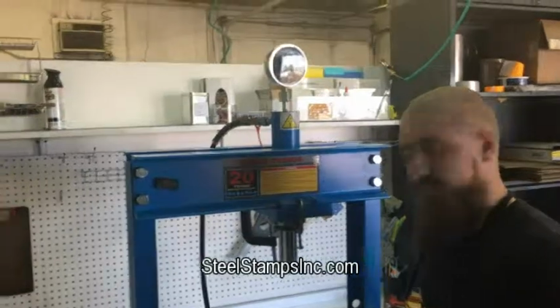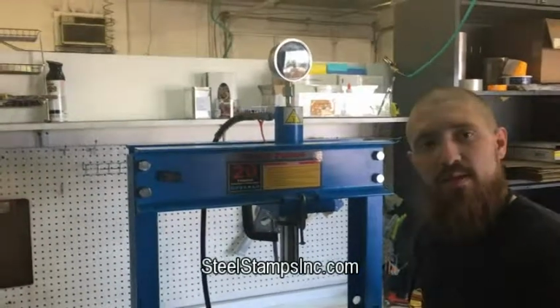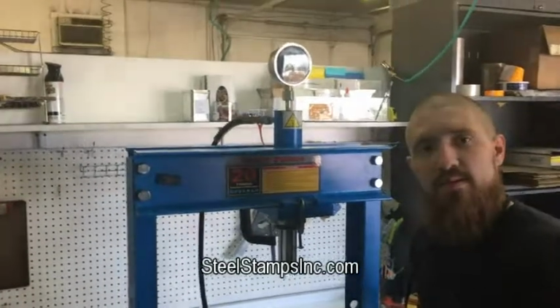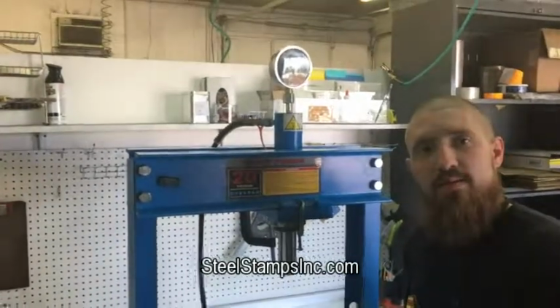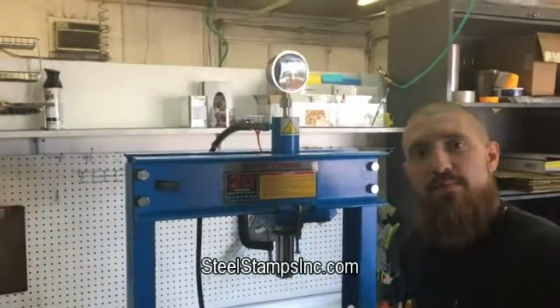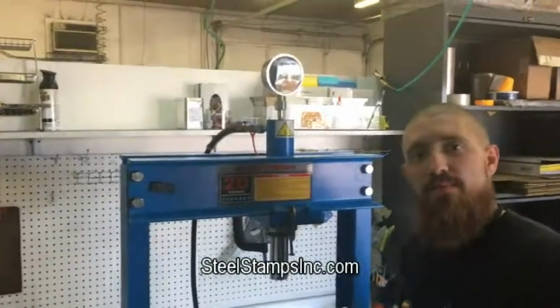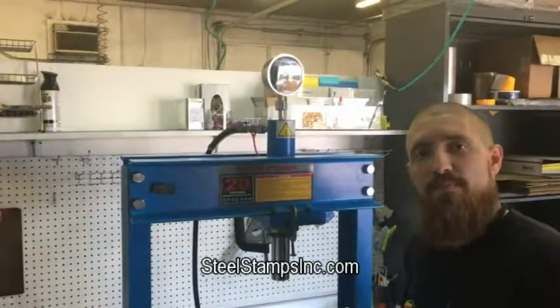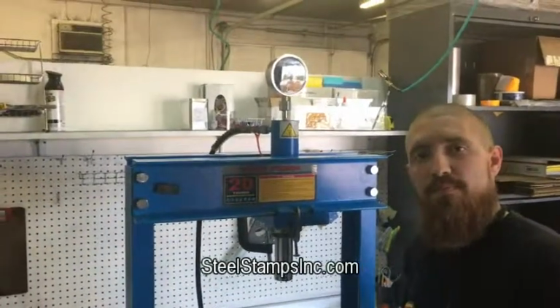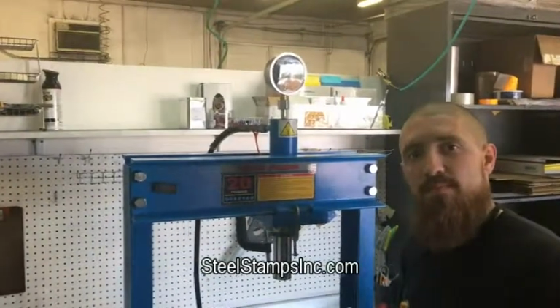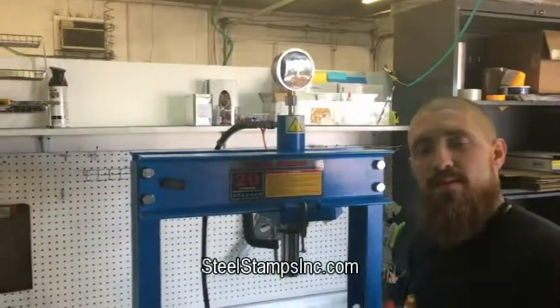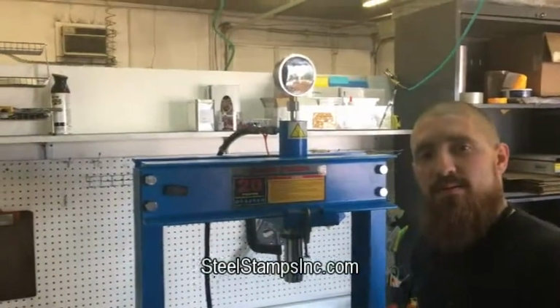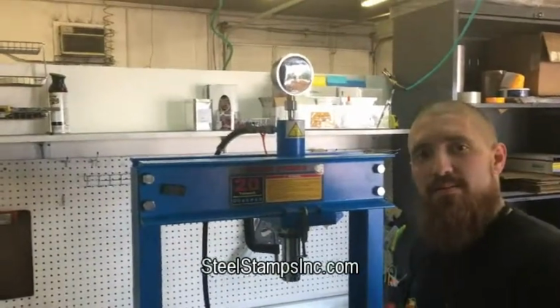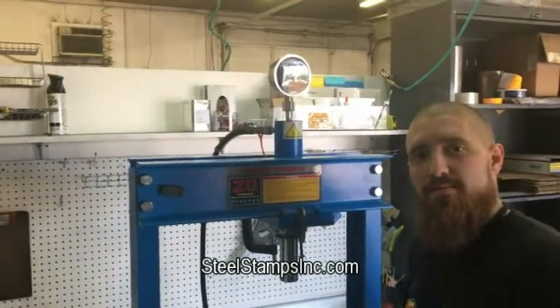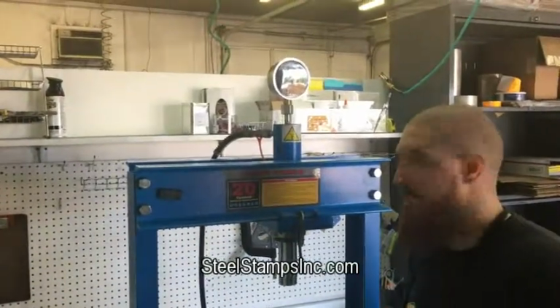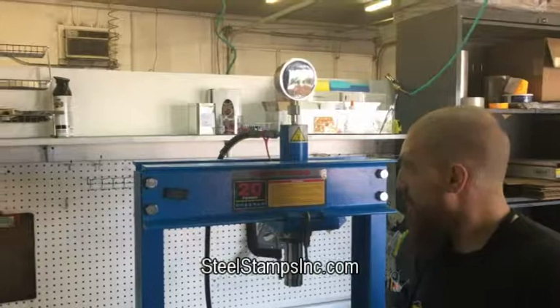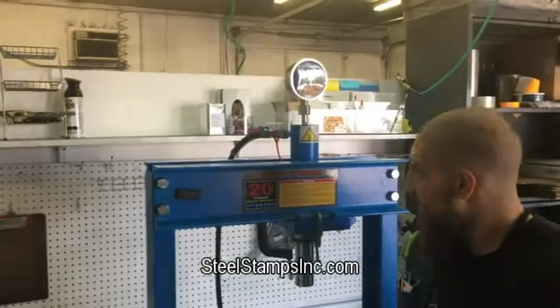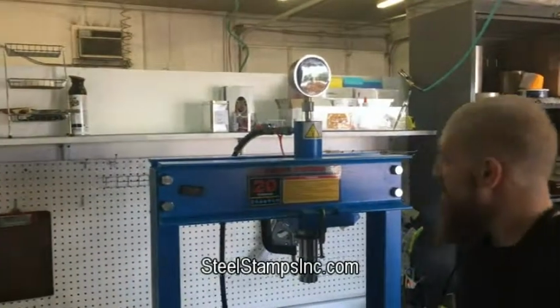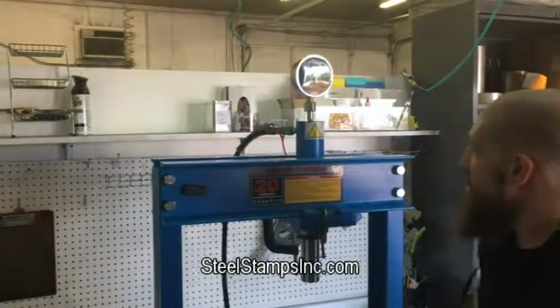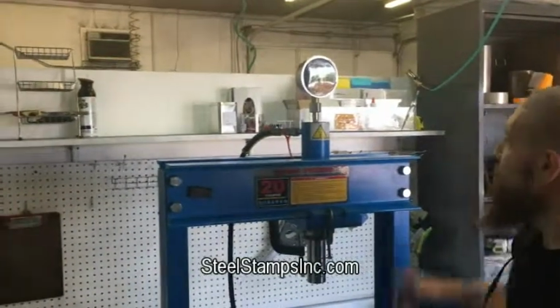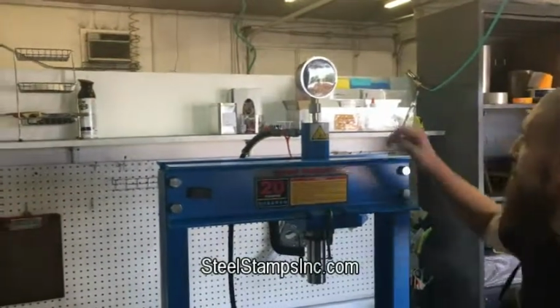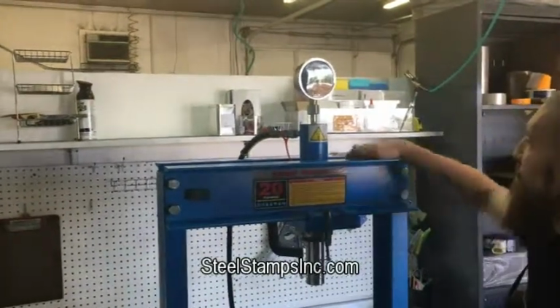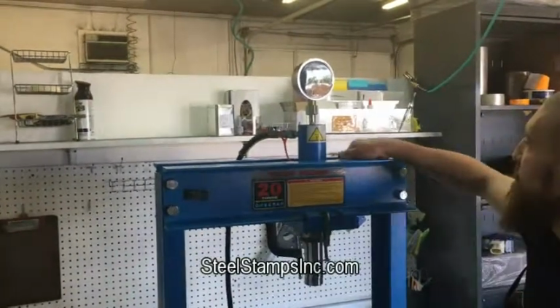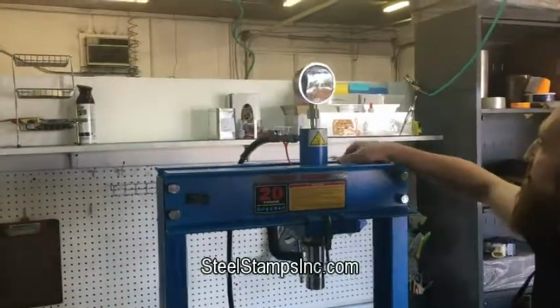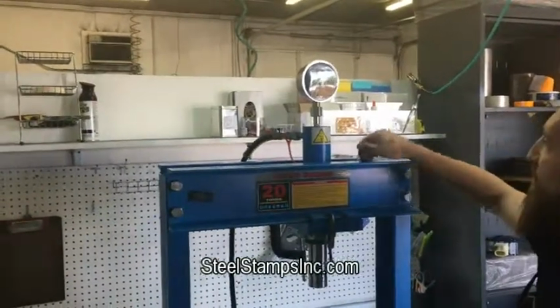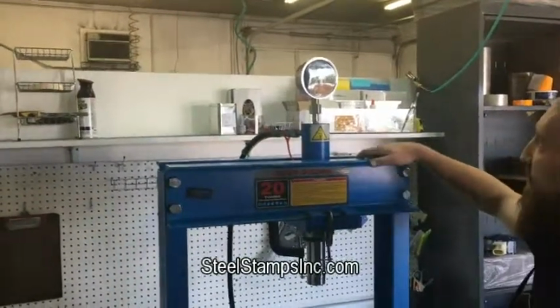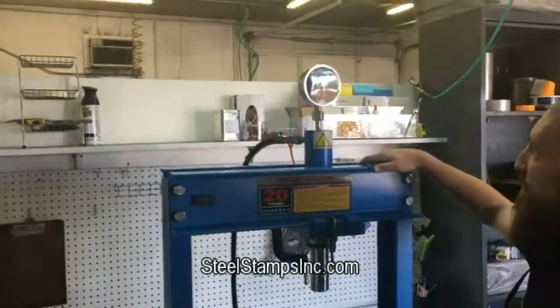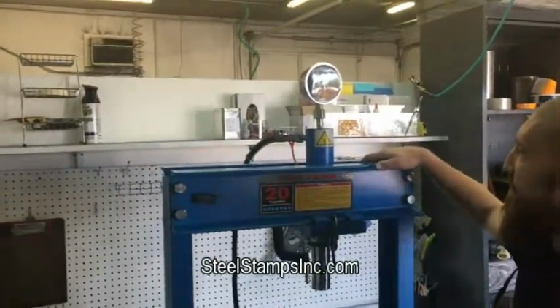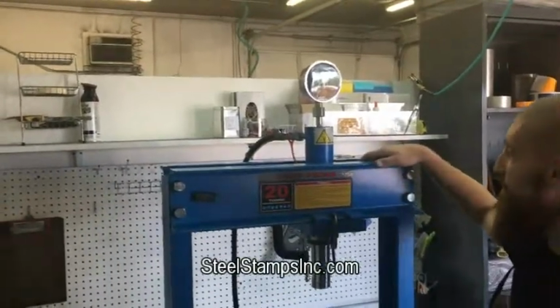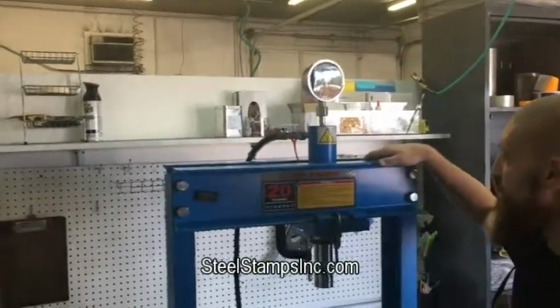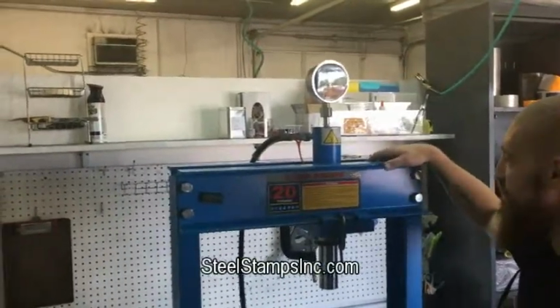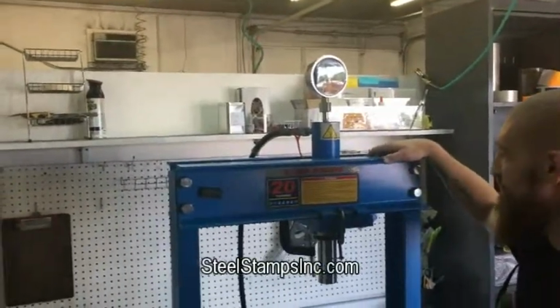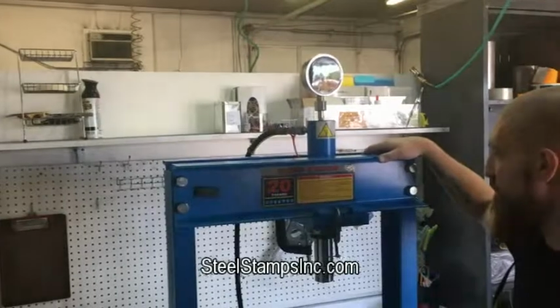Hey guys, Tim and Jason here. You're looking at Jason and I'm behind the camera. Tim, we want to talk to you today about using our shop press to stamp our stamps into metal.